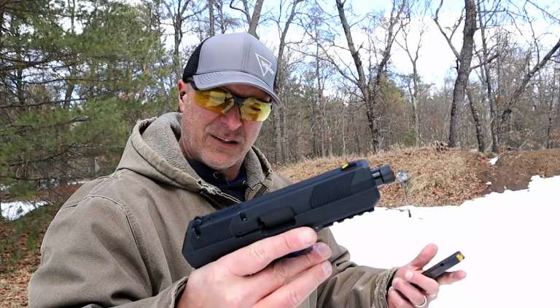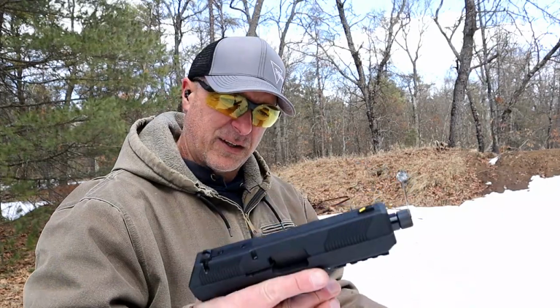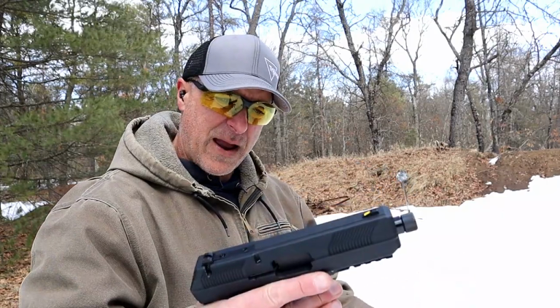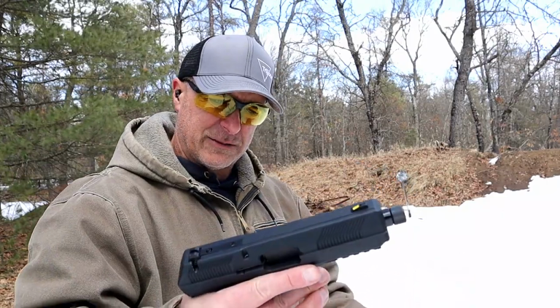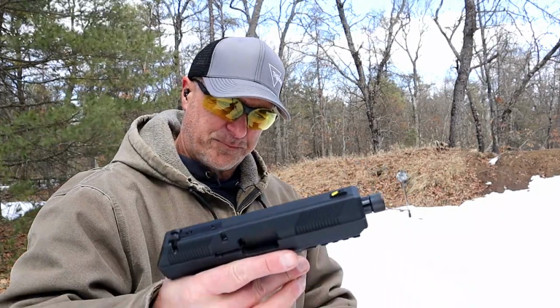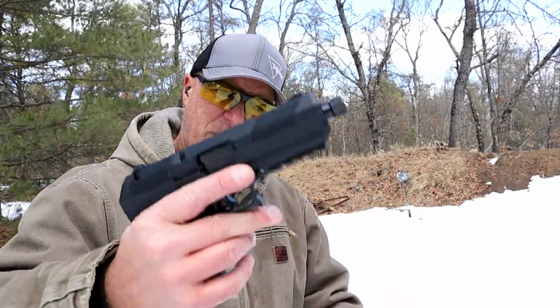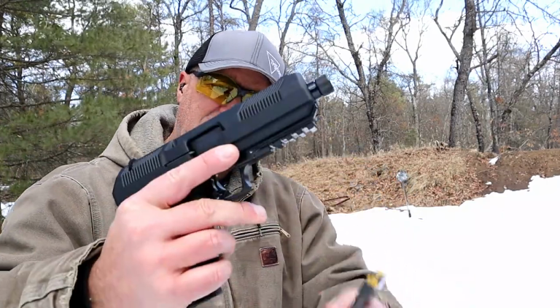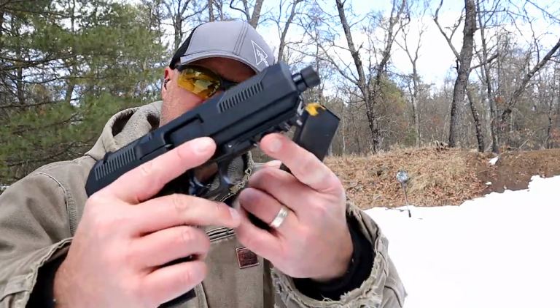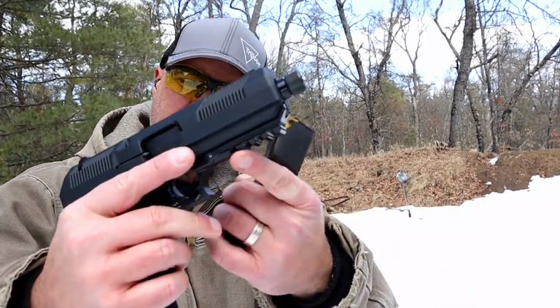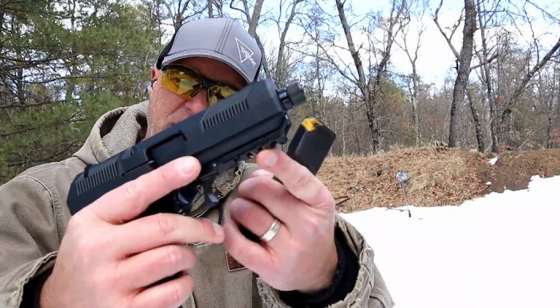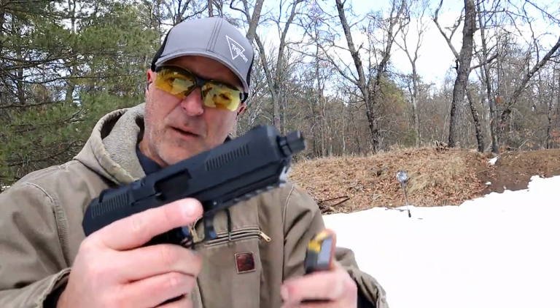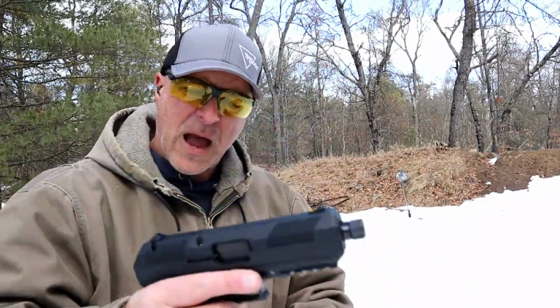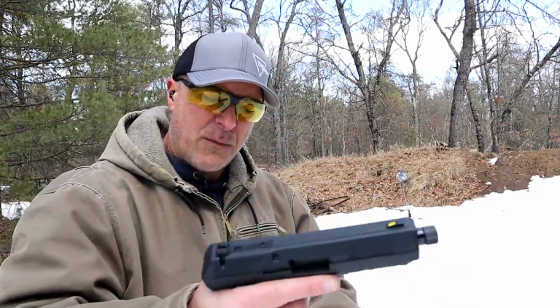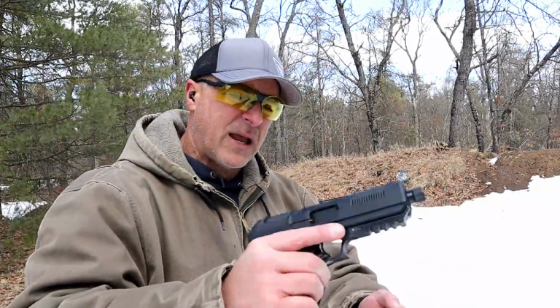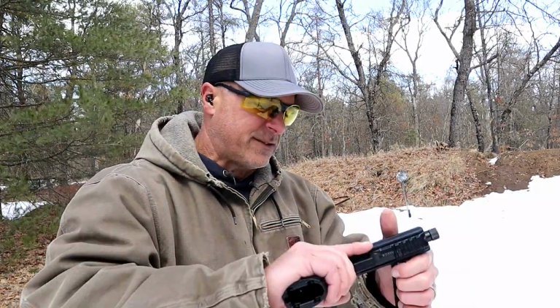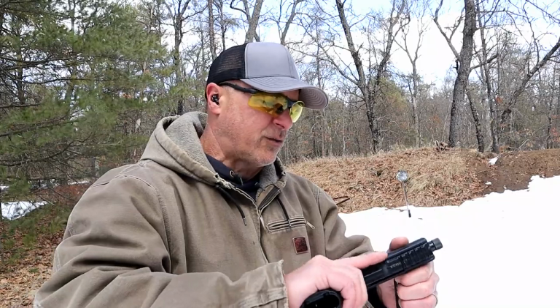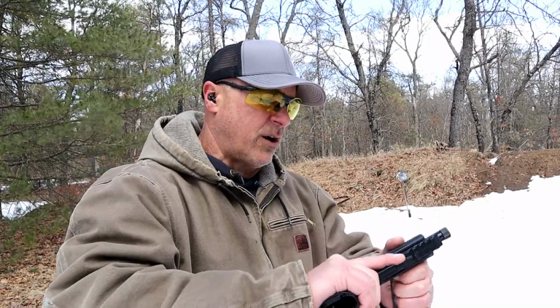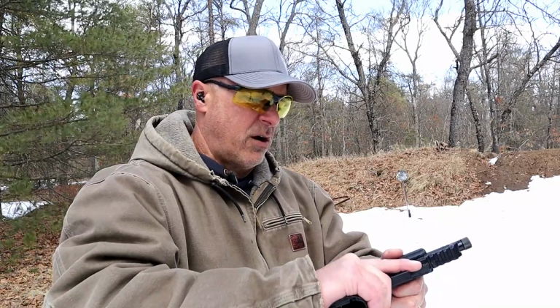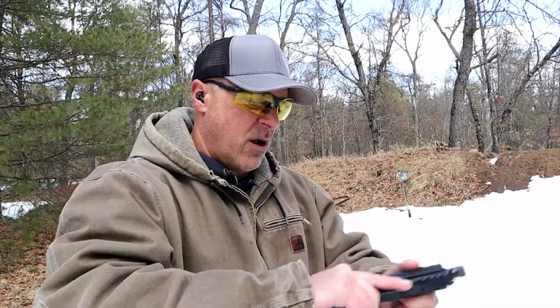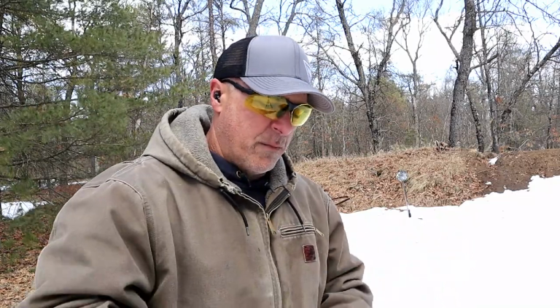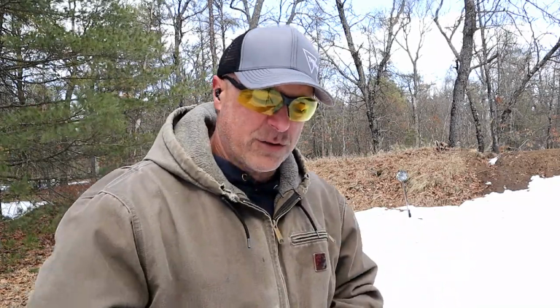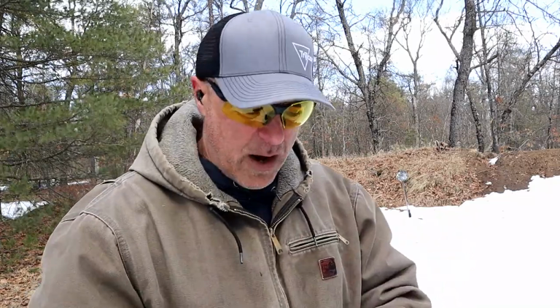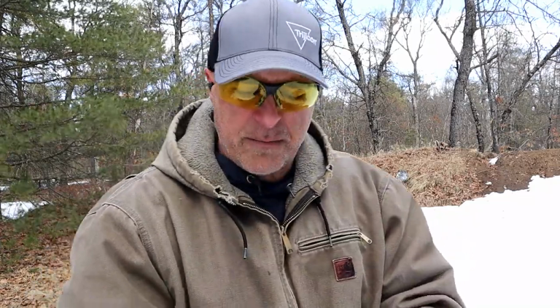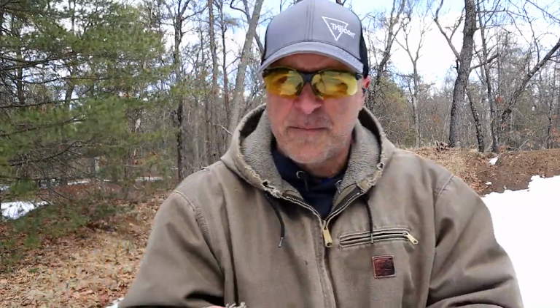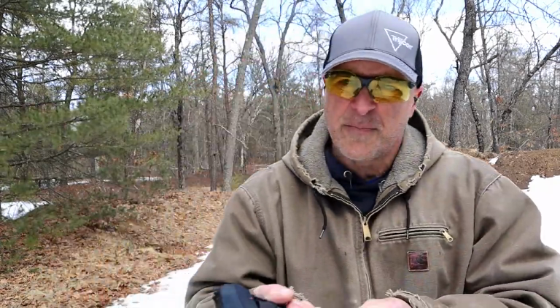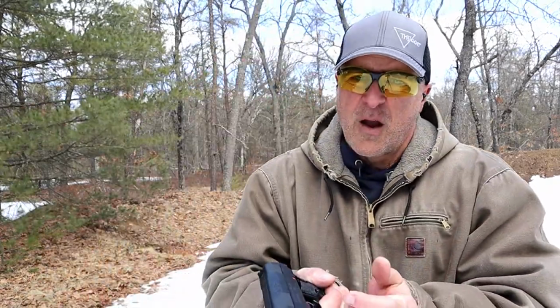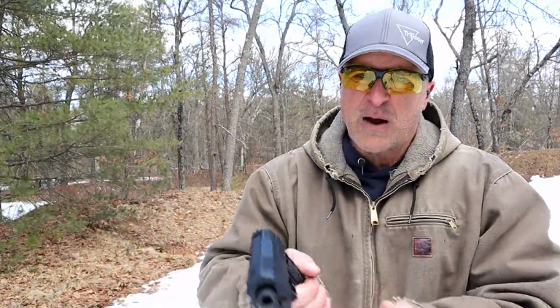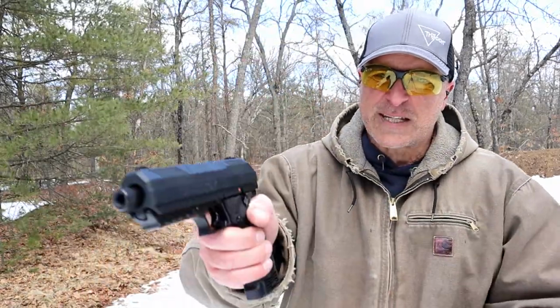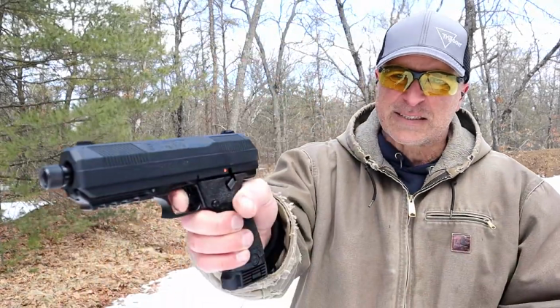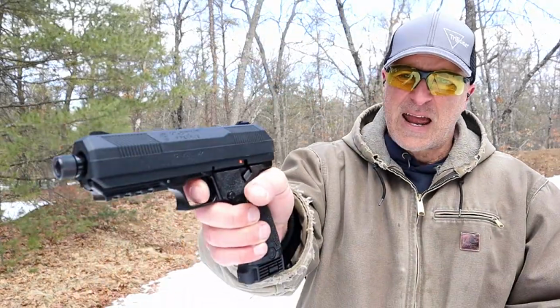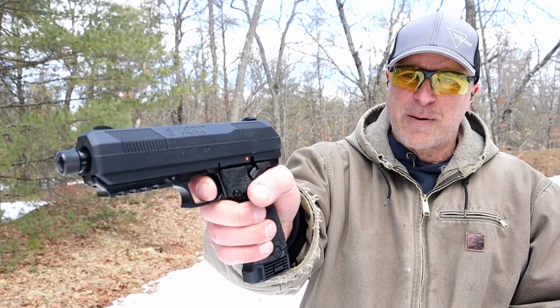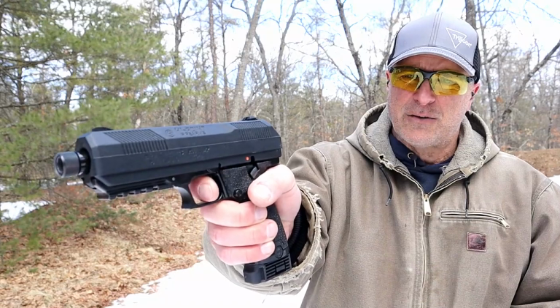50 ounces is what this weighs, and it has a full Picatinny rail. I would guess the trigger would measure right around 6.5 pounds.